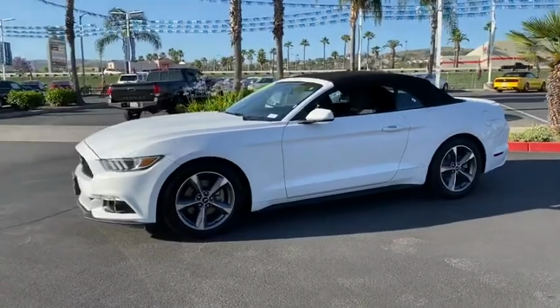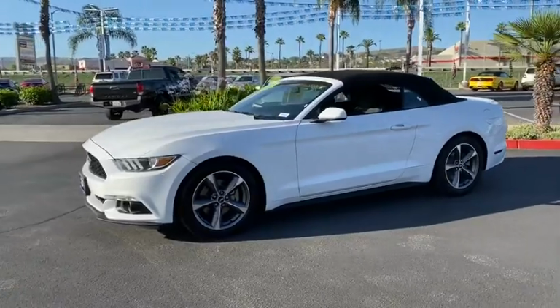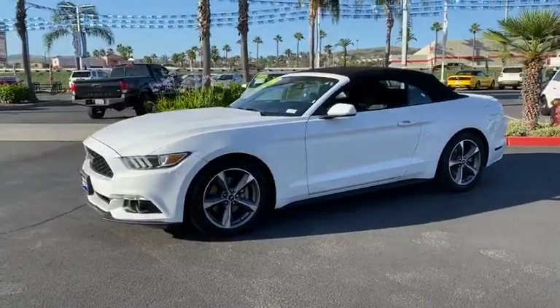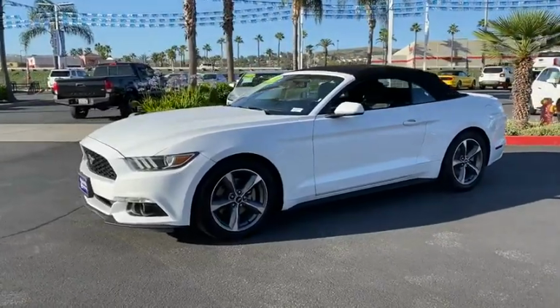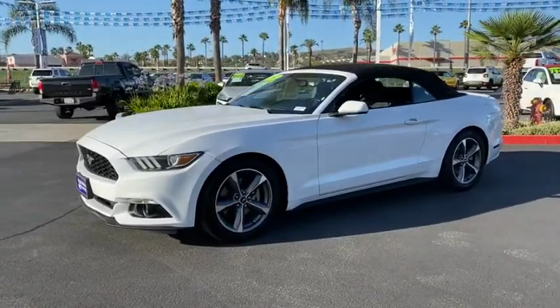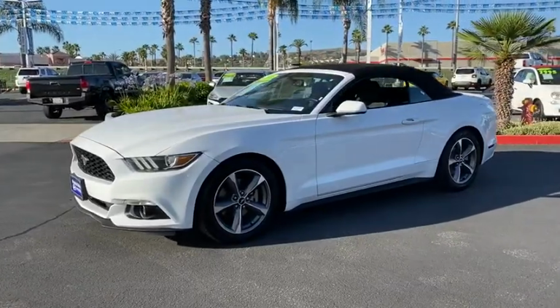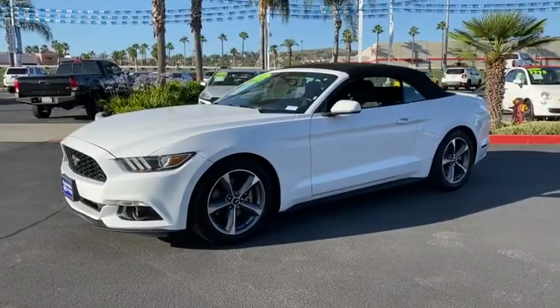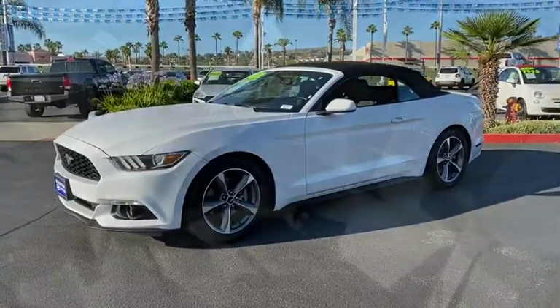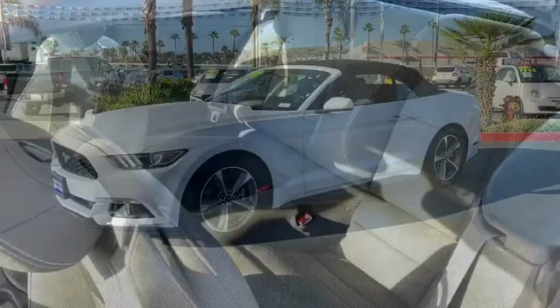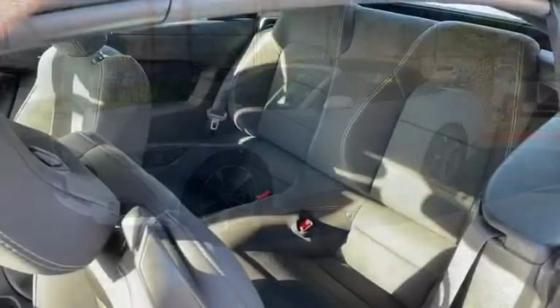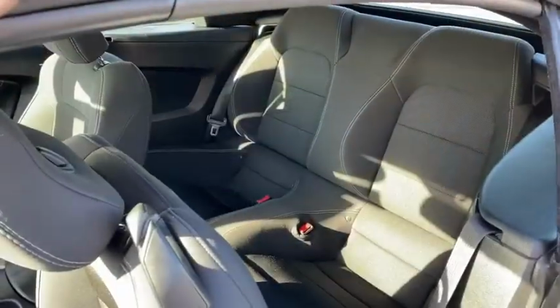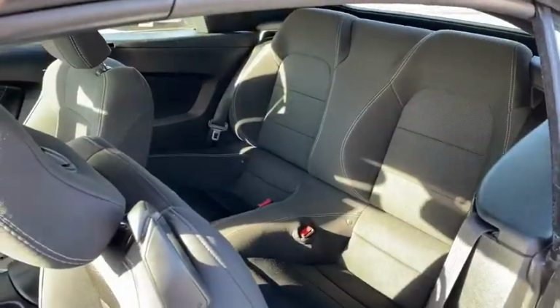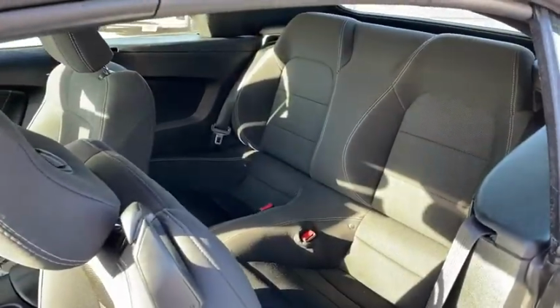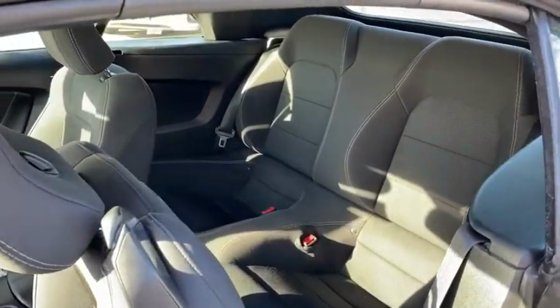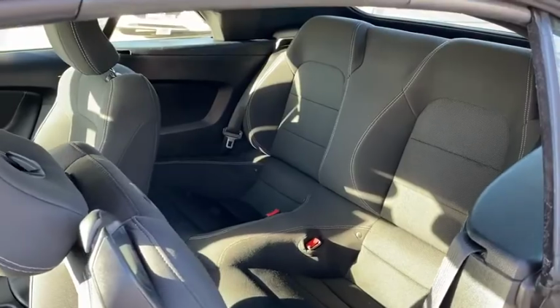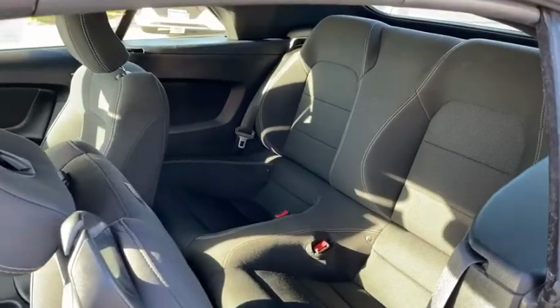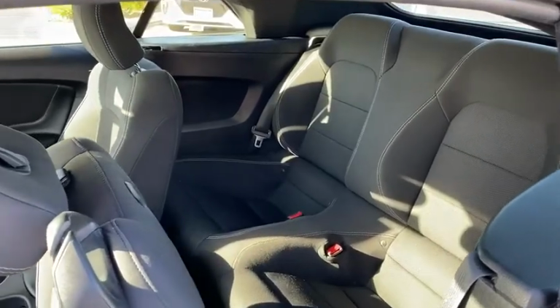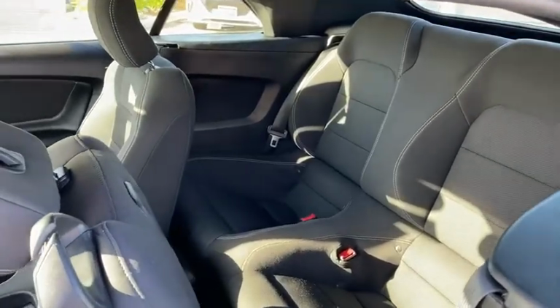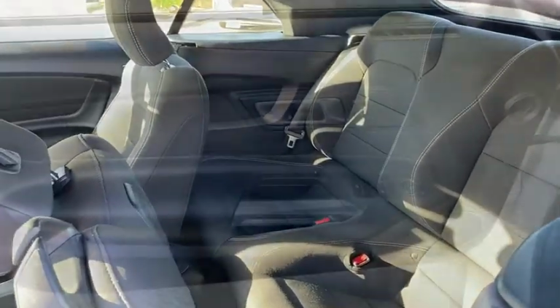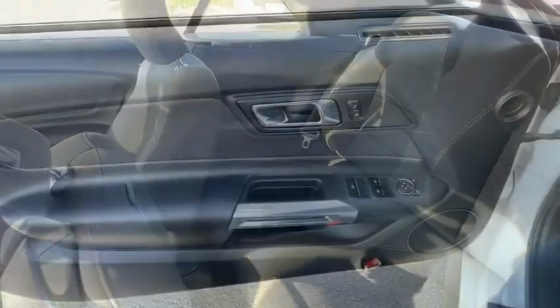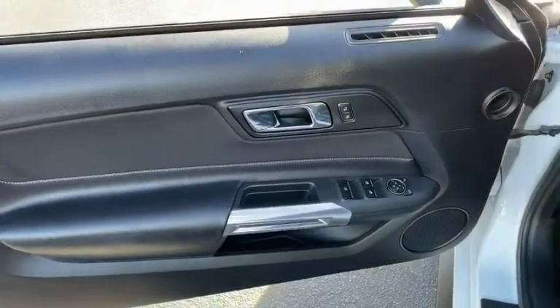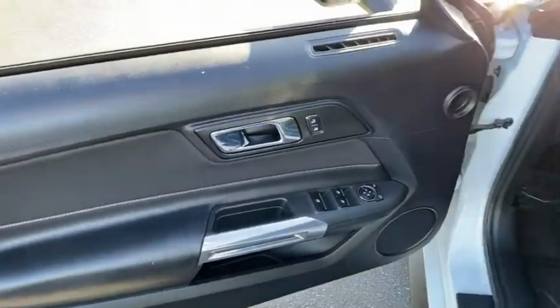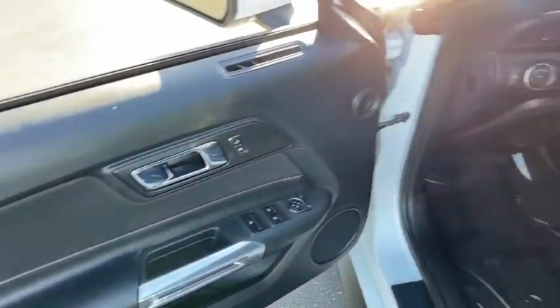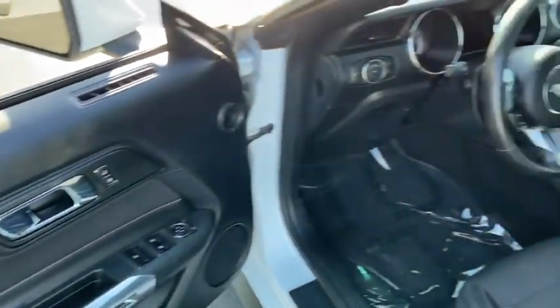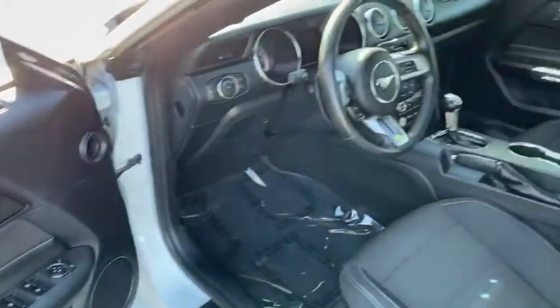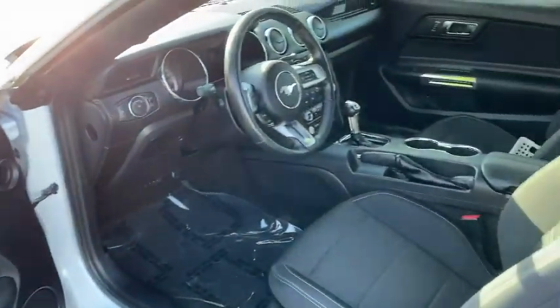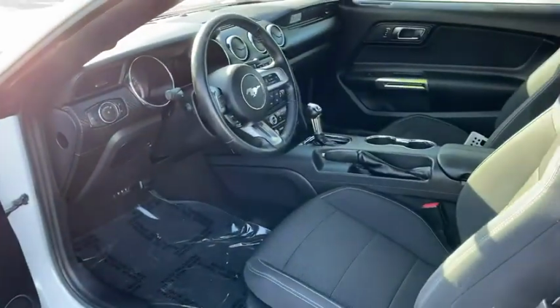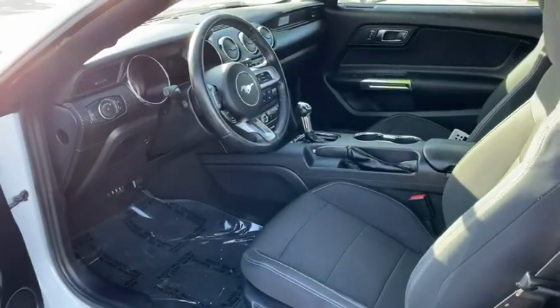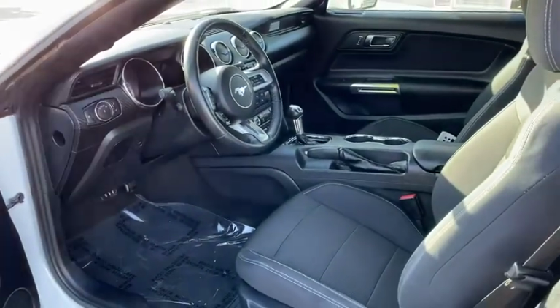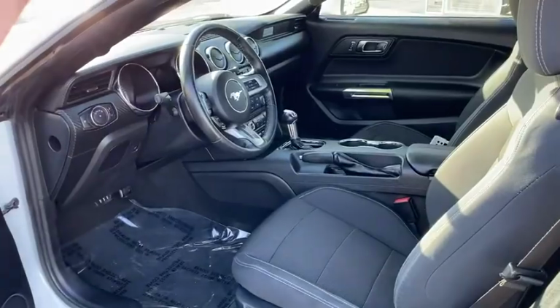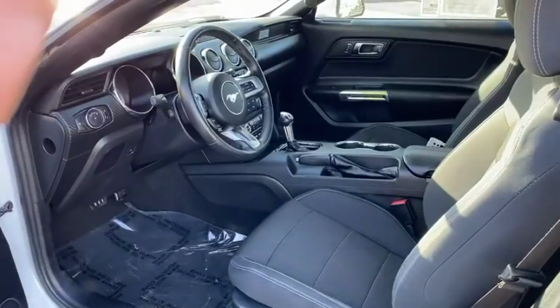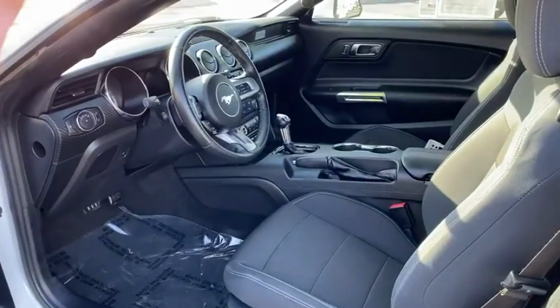Rear defrost, MP3 playback stereo, power windows, bucket seats, power door locks, trip computer, security system, CD player, remote keyless entry, cloth seats.